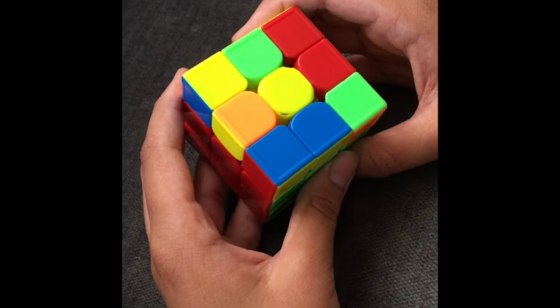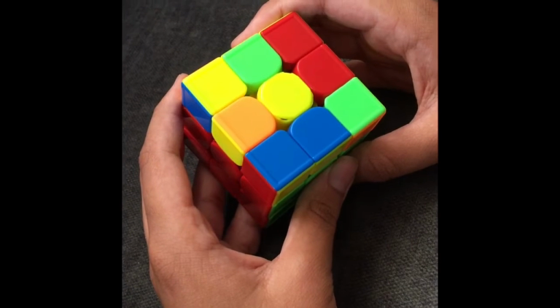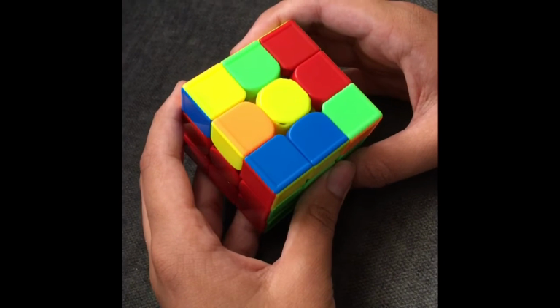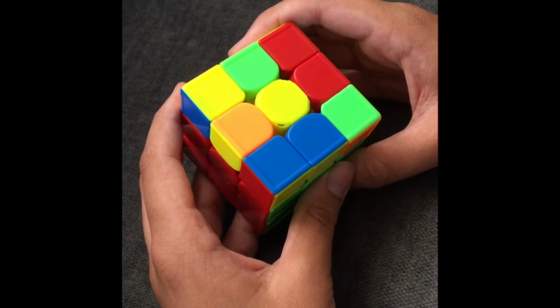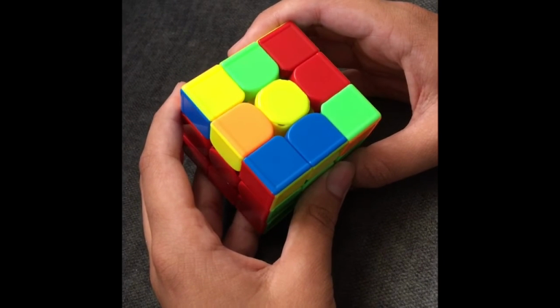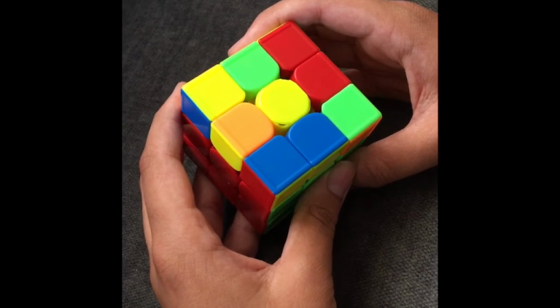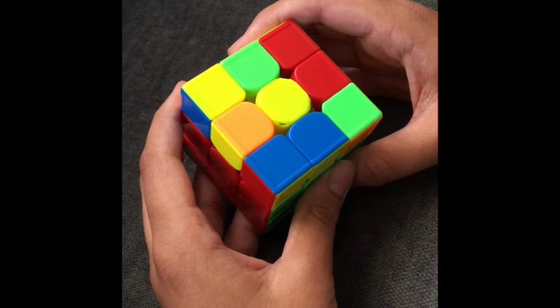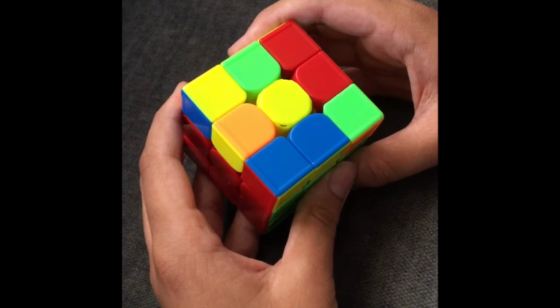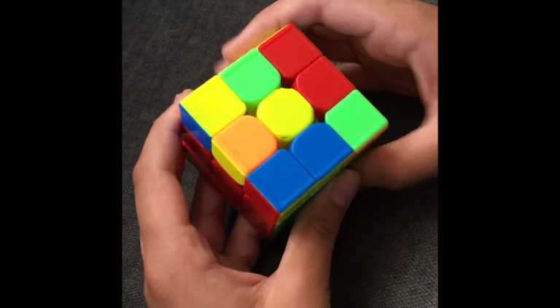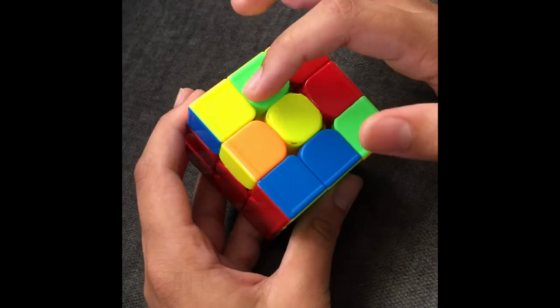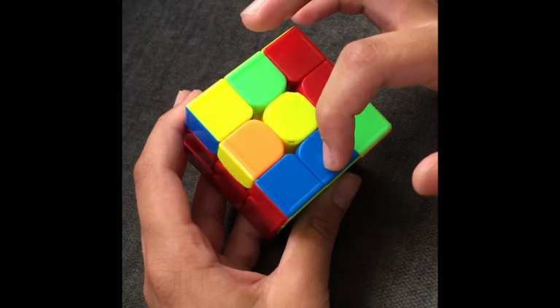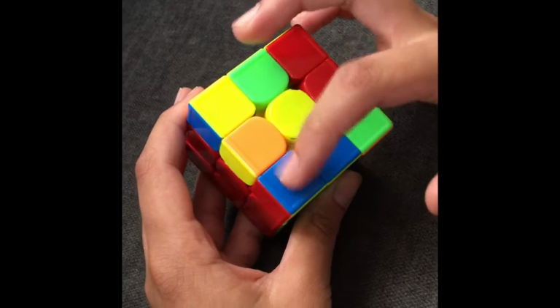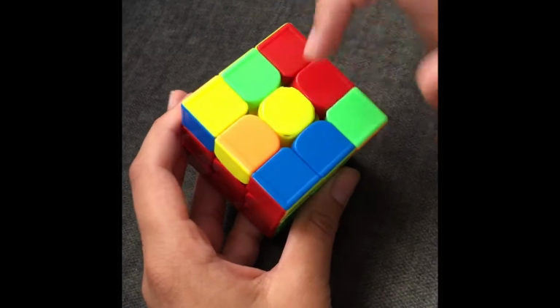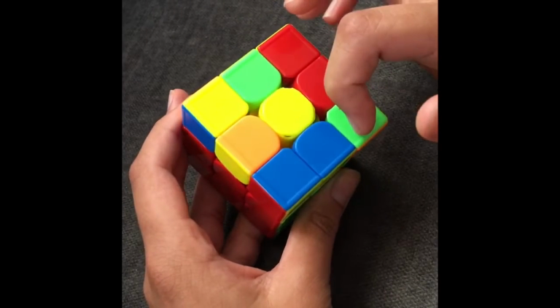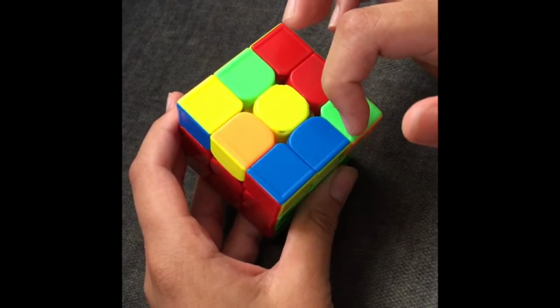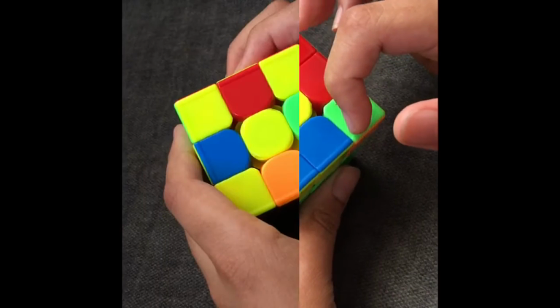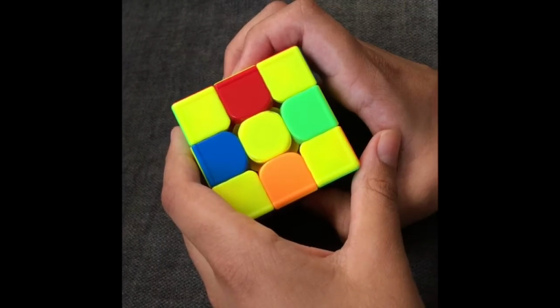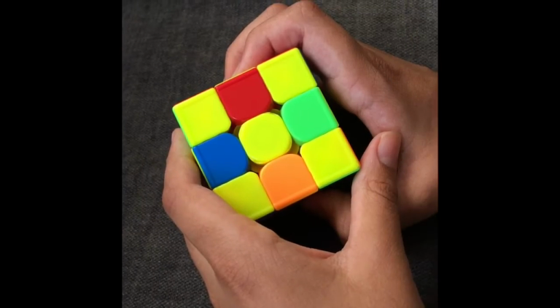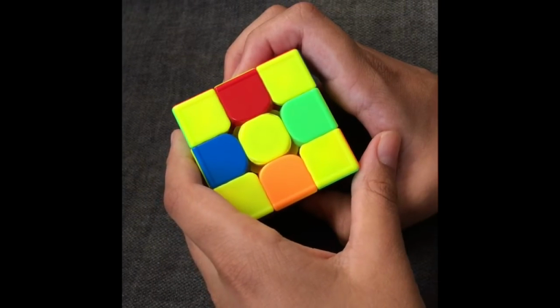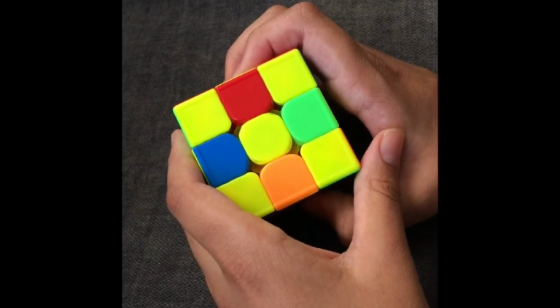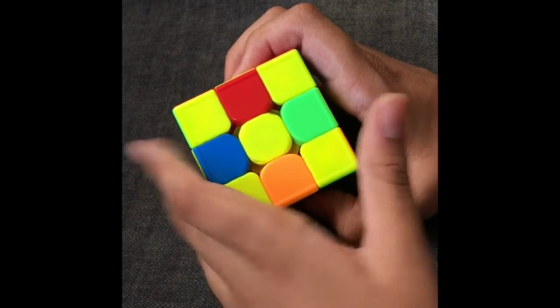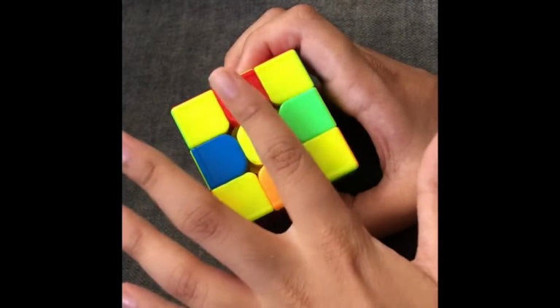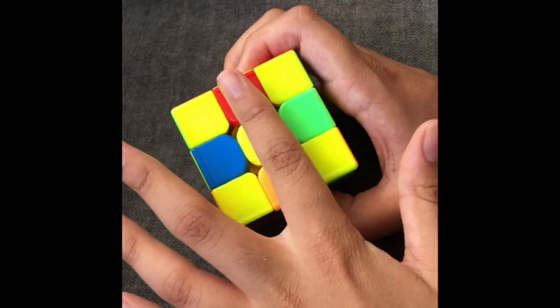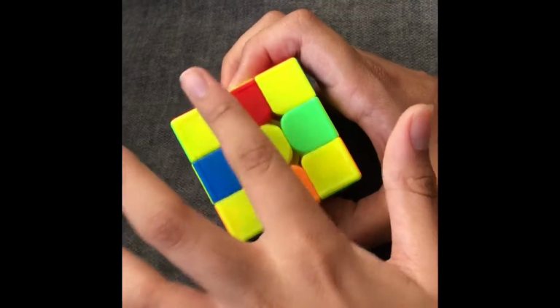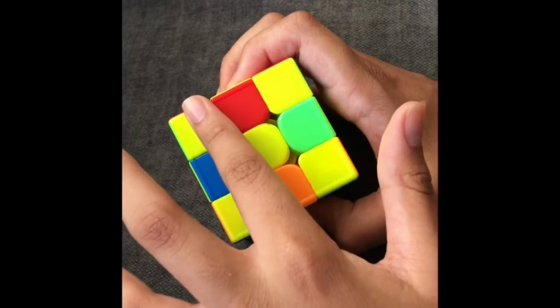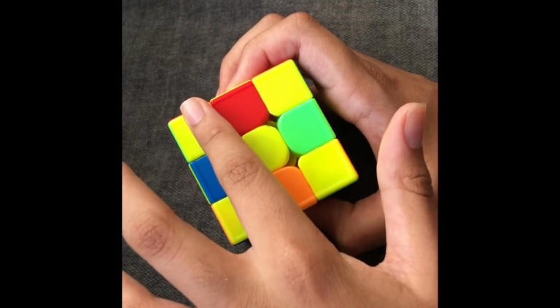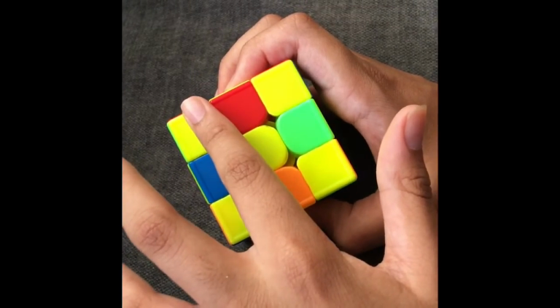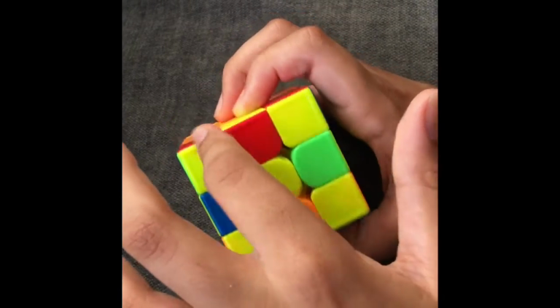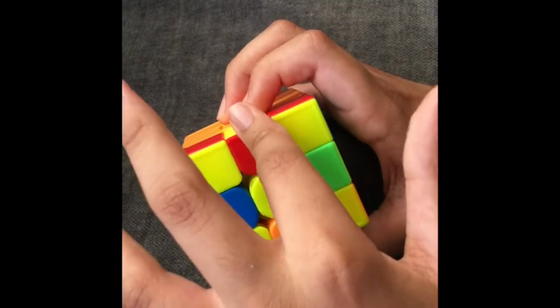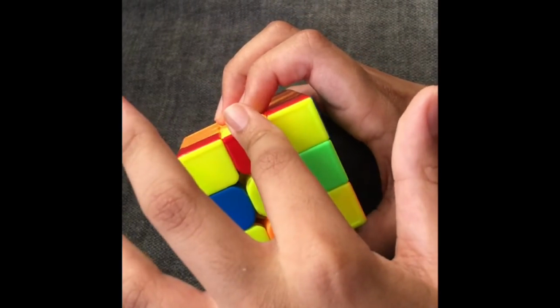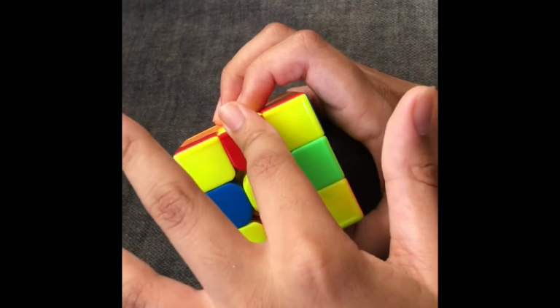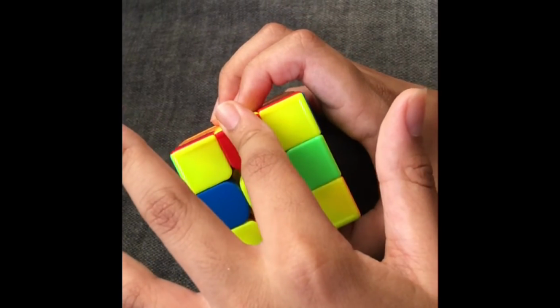In 2-Look OLL, you would first orient the edges, then the corners. When you're first making the yellow cross, you're going to ignore the corners. Right now, you're just focusing on the edge pieces.